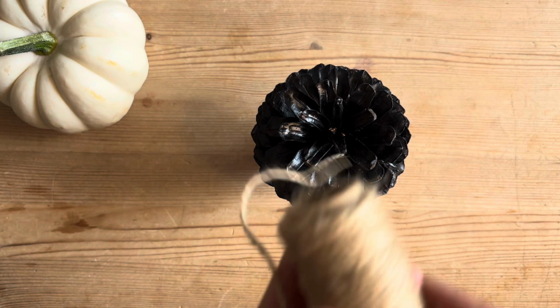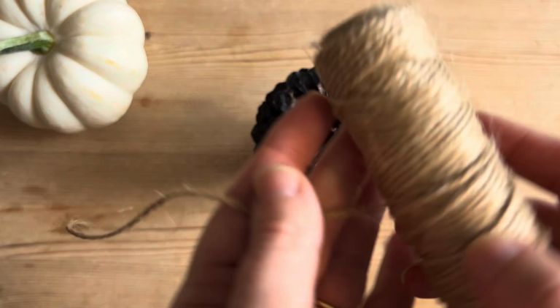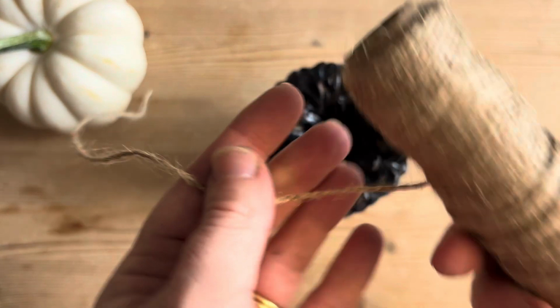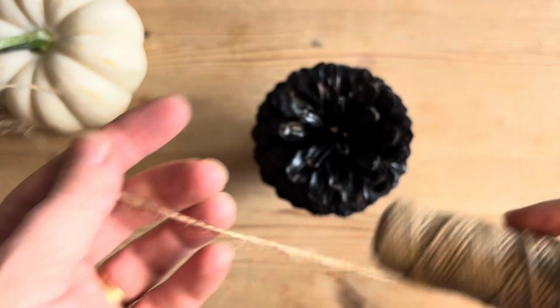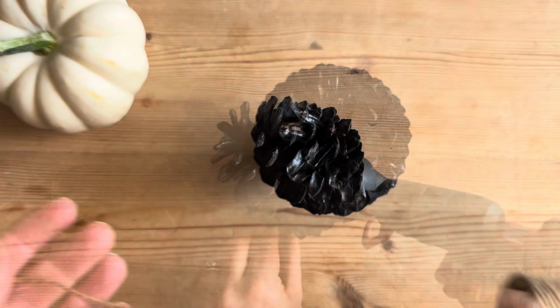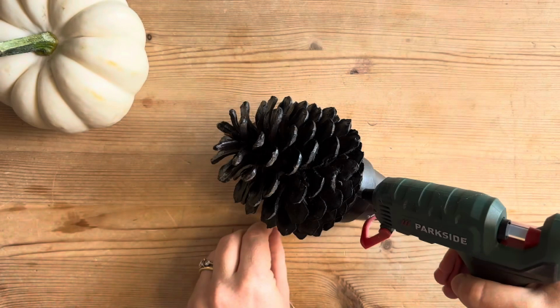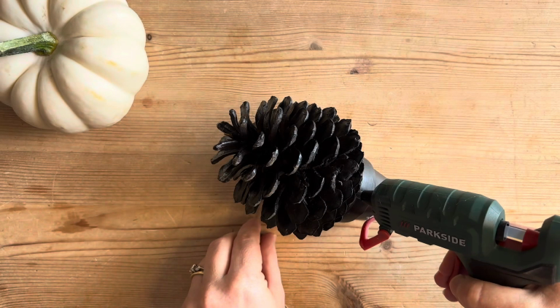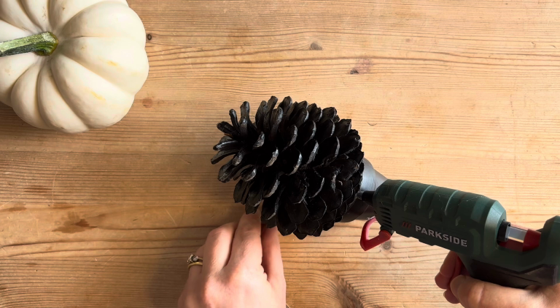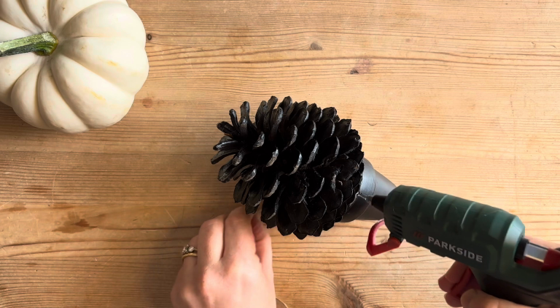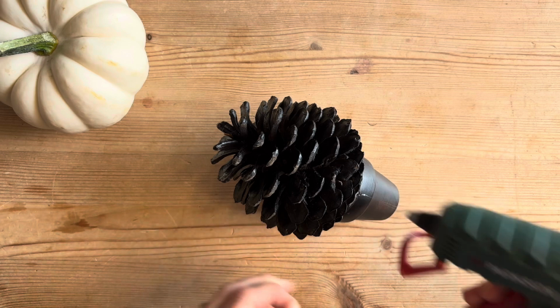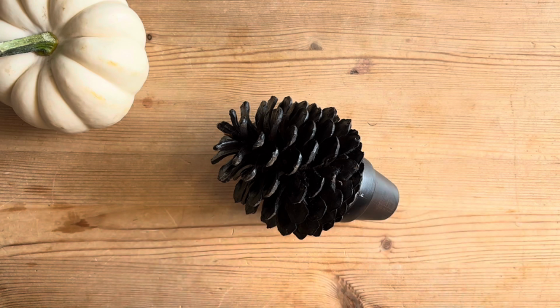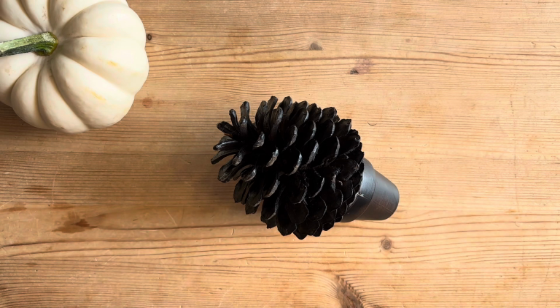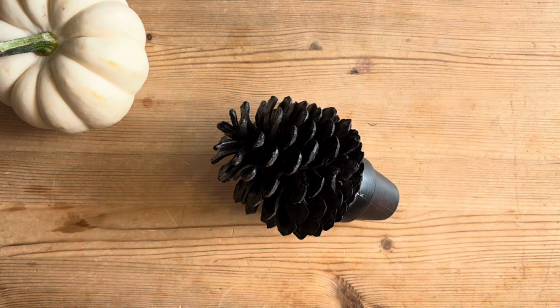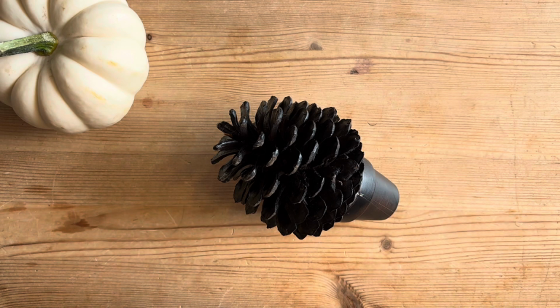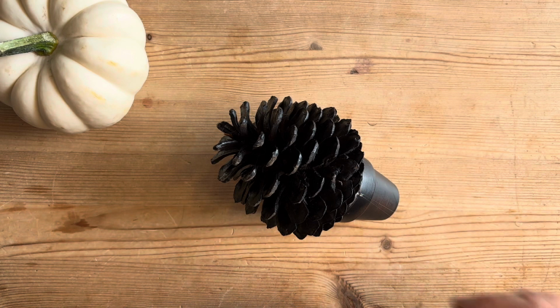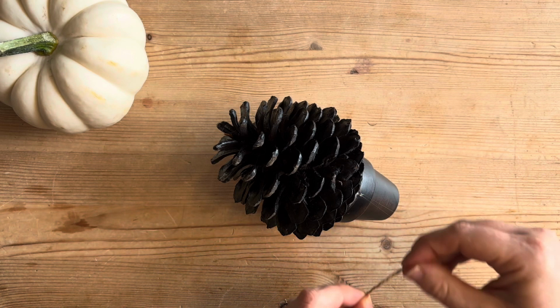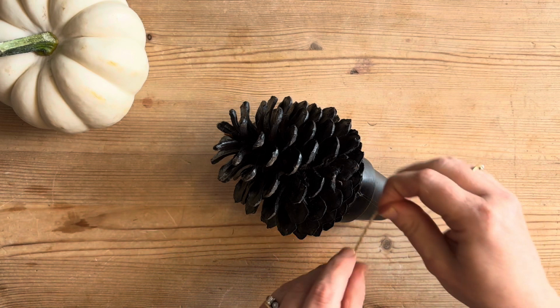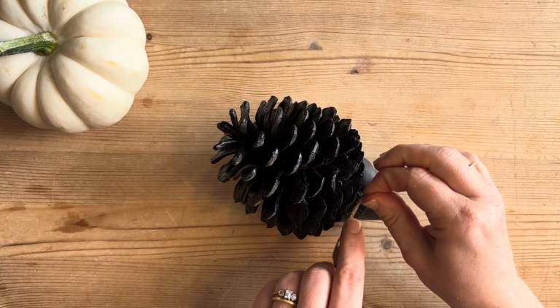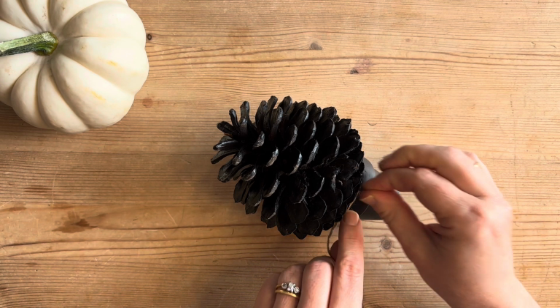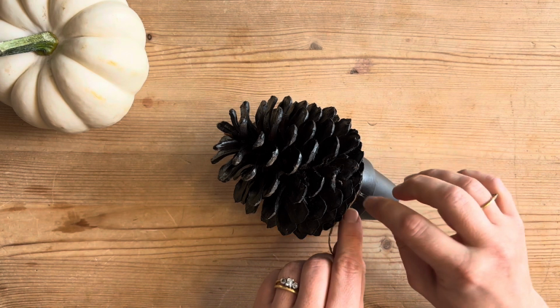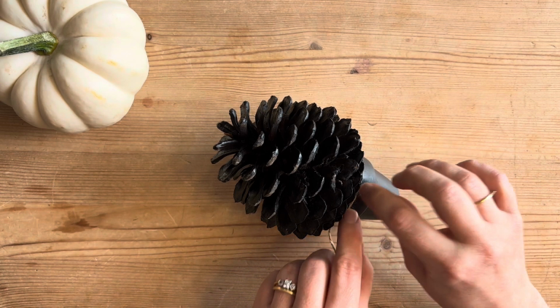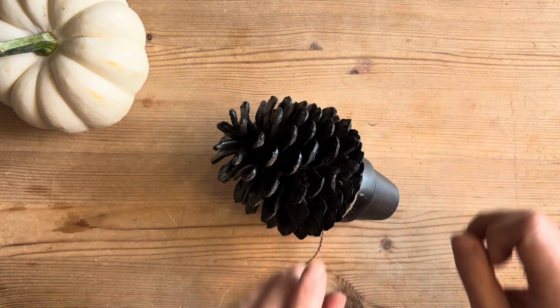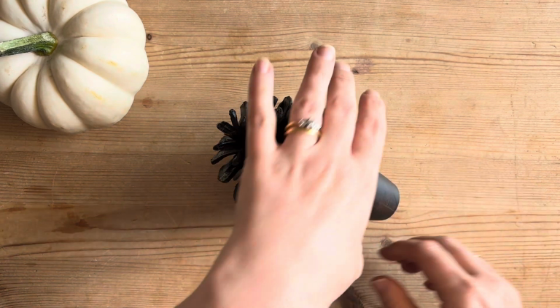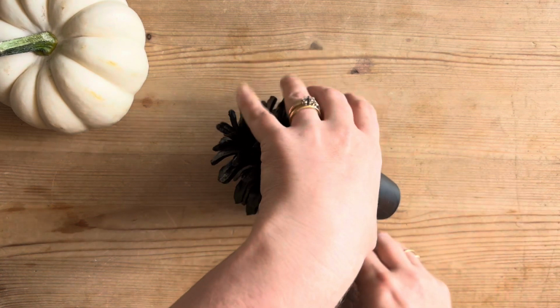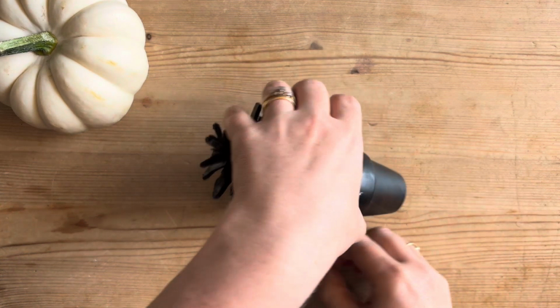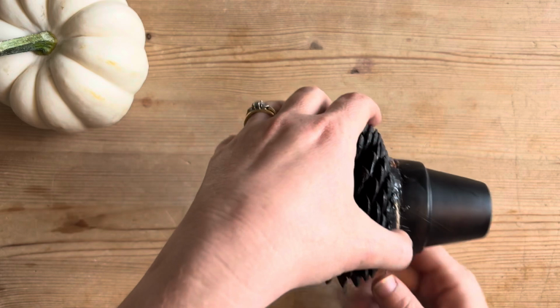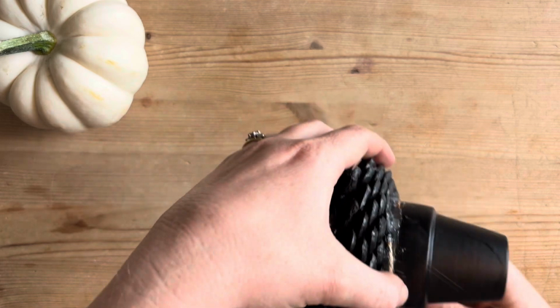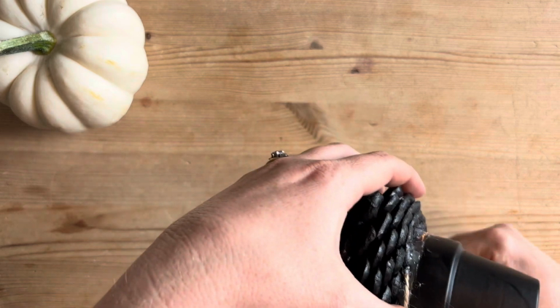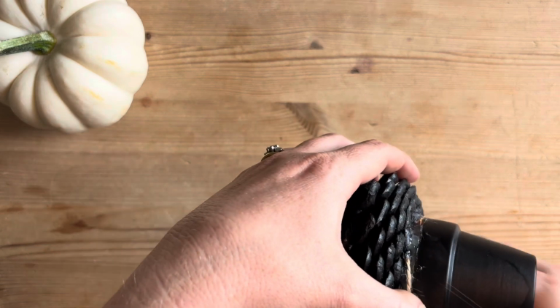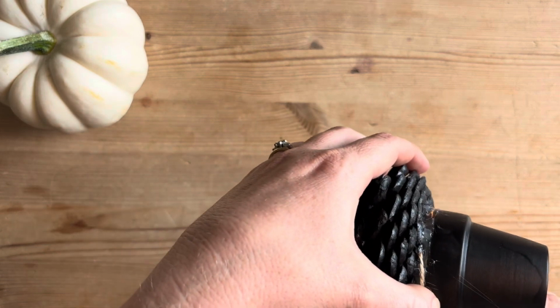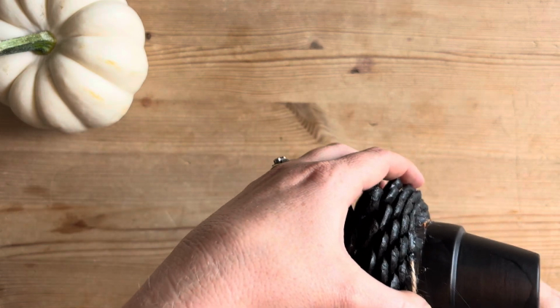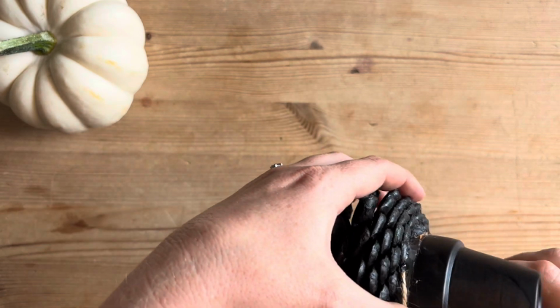Now you will have to cover it — we're going to use some lovely twine, yes a bit of a favourite of mine, and we're going to wrap it around the glue at the bottom just to hide it.